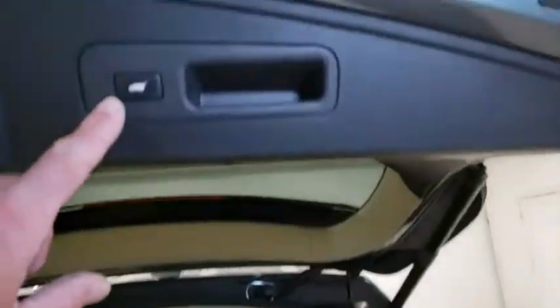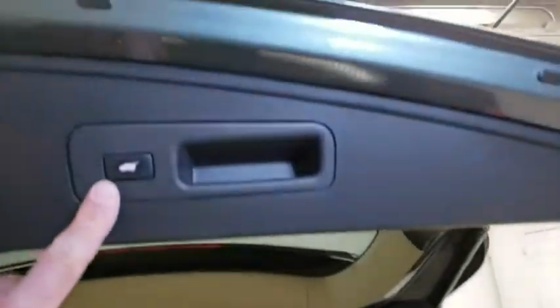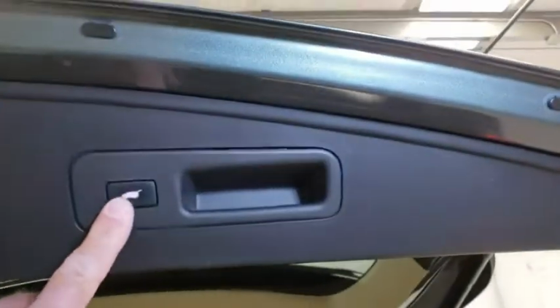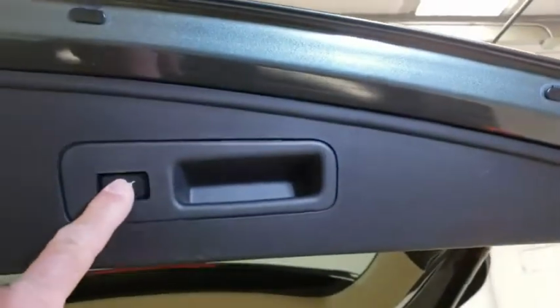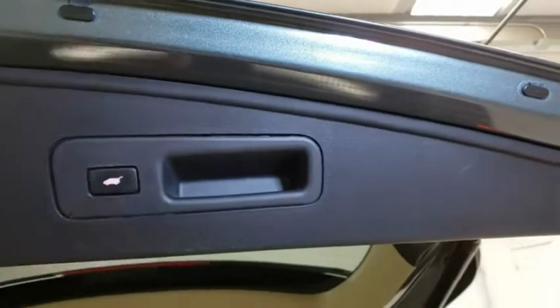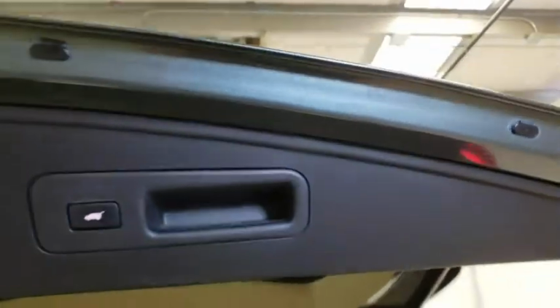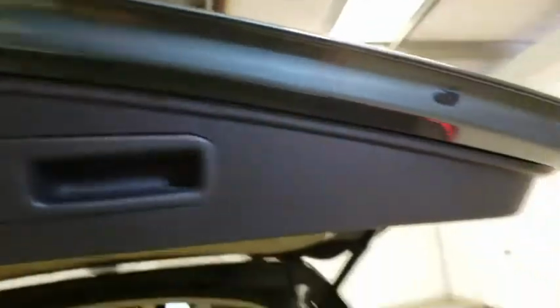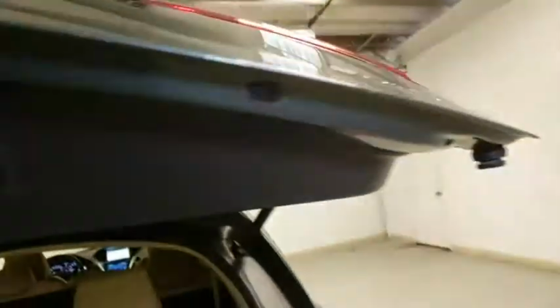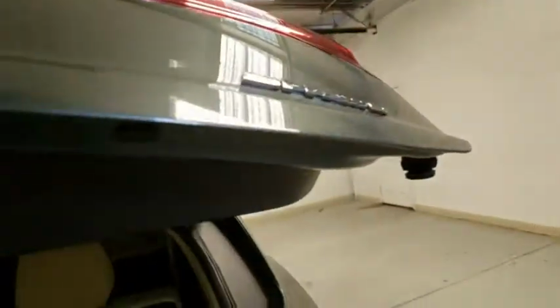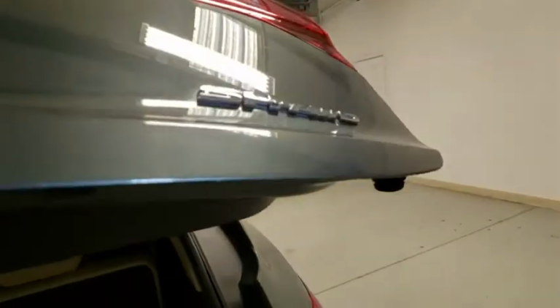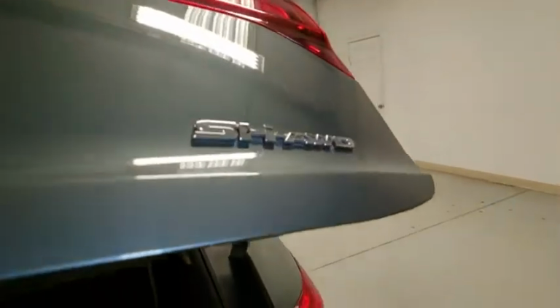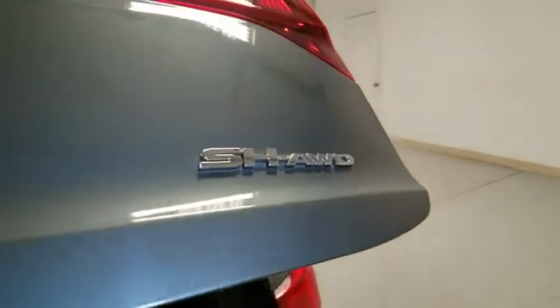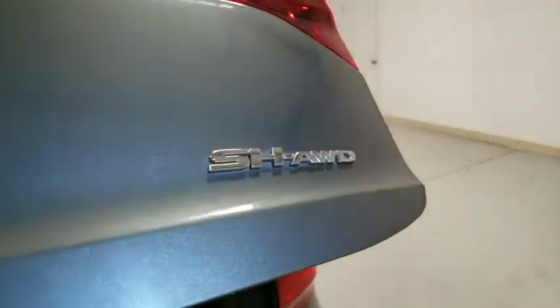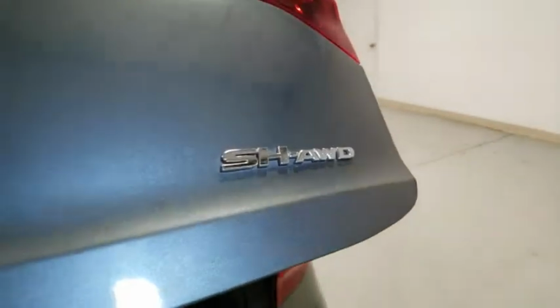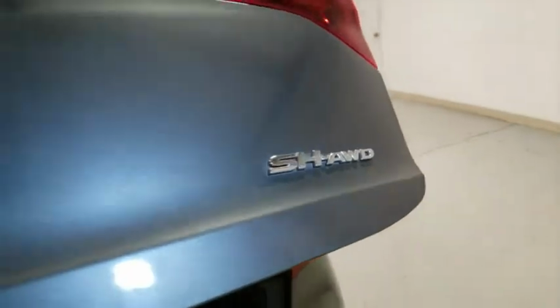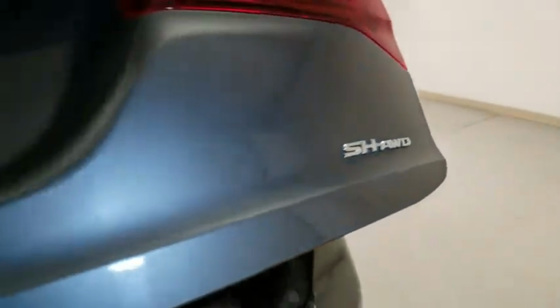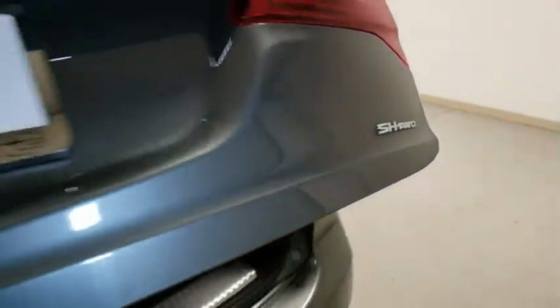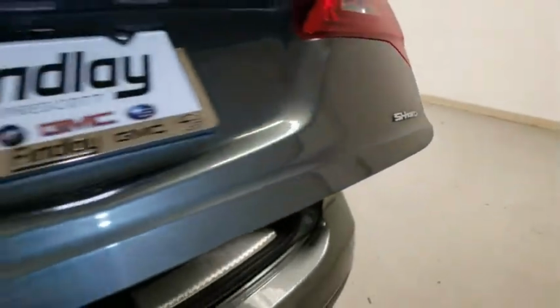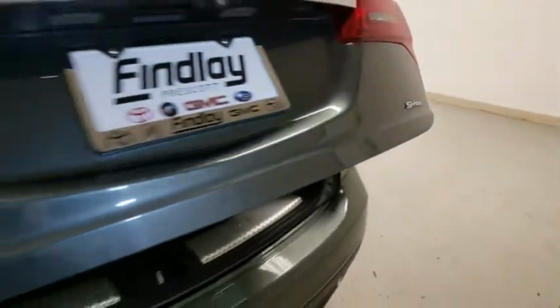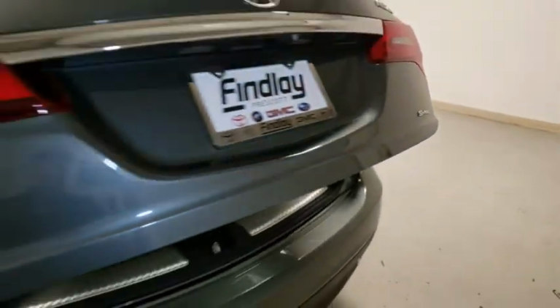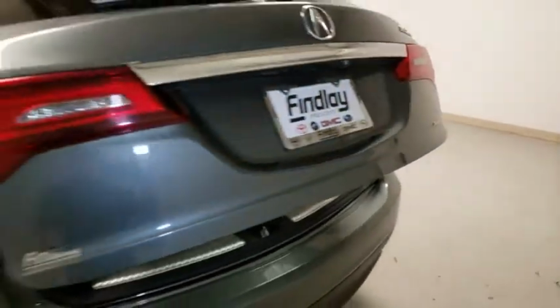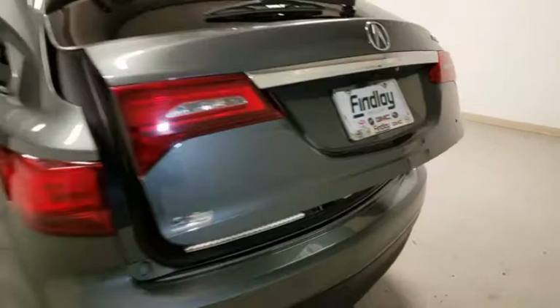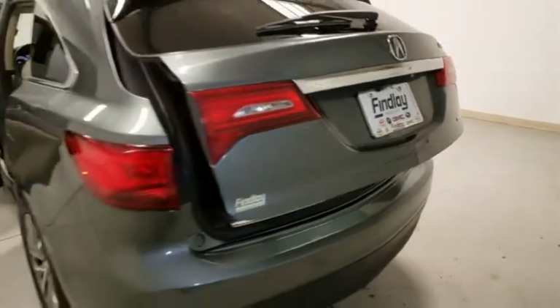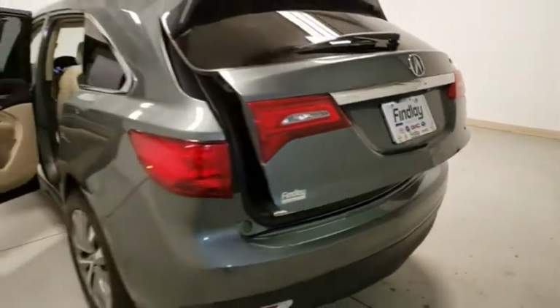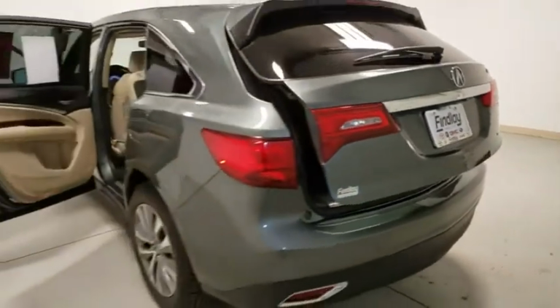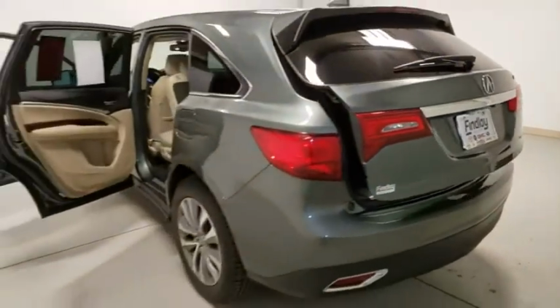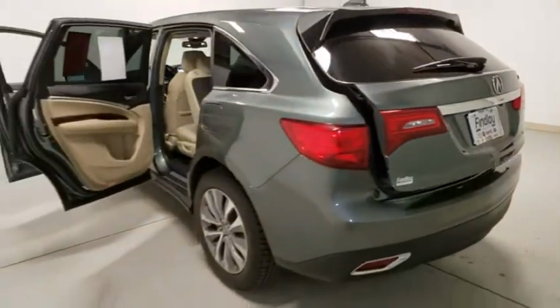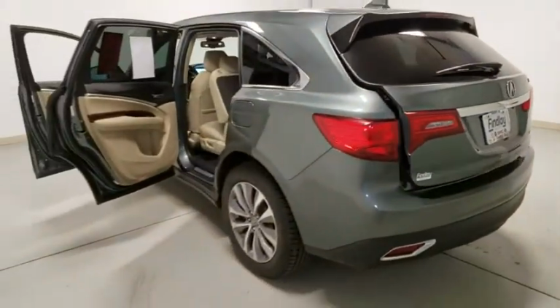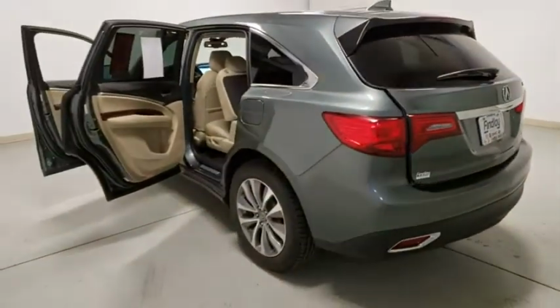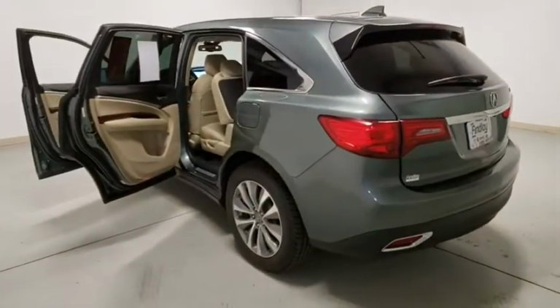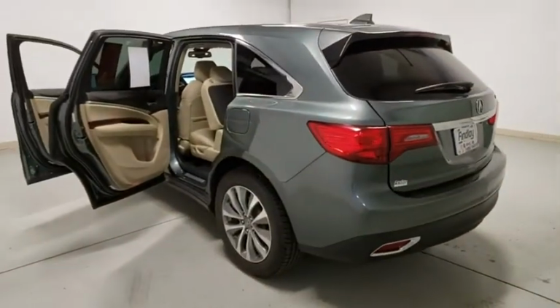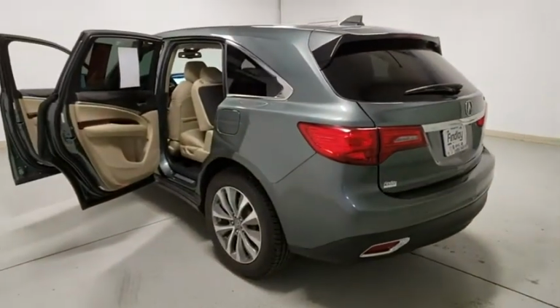Rear window defroster, CD player, security system, power windows, trip computer, heated front seats, electronic stability control, power moonroof.